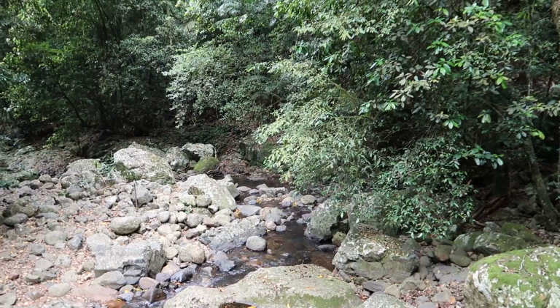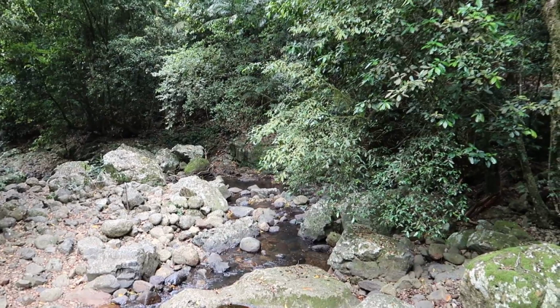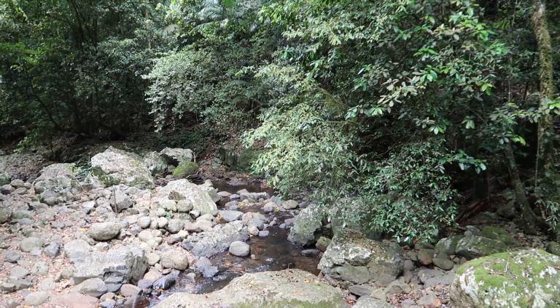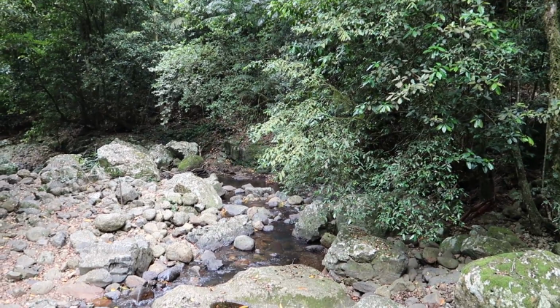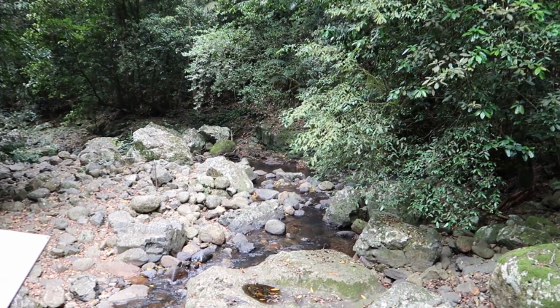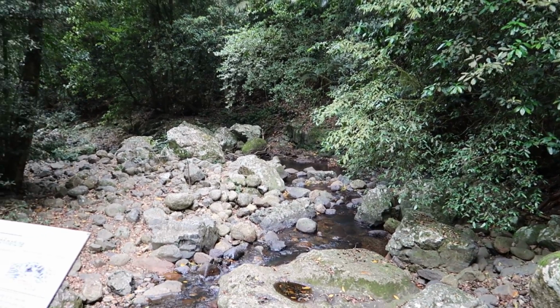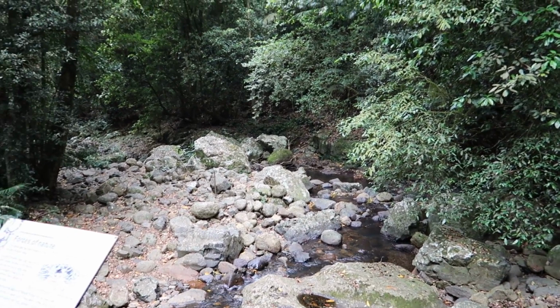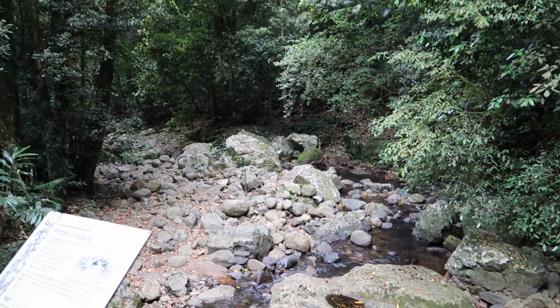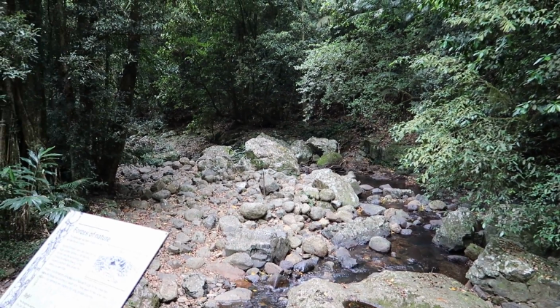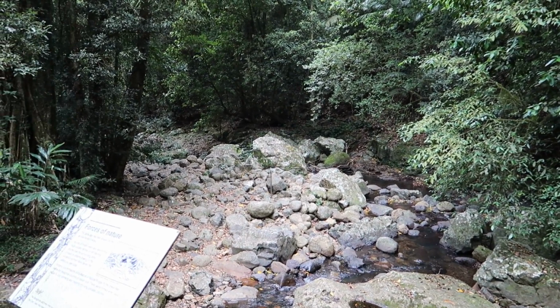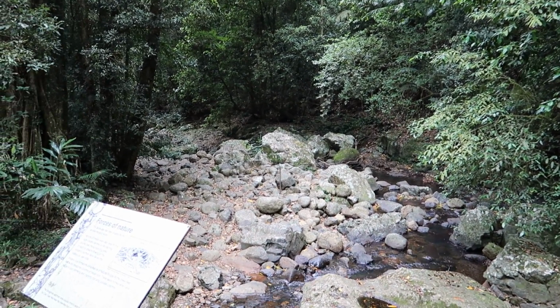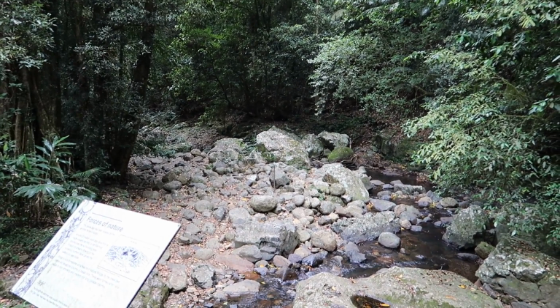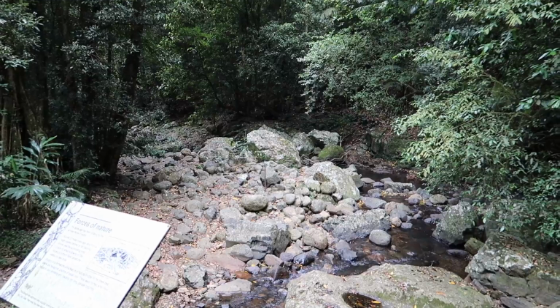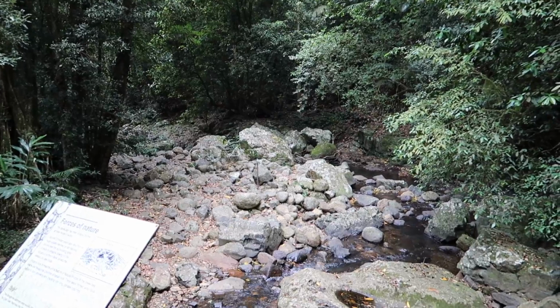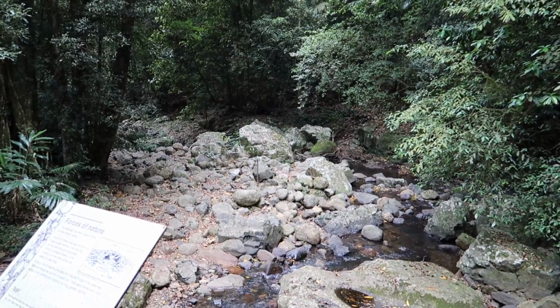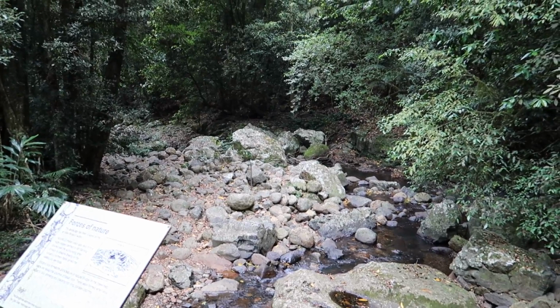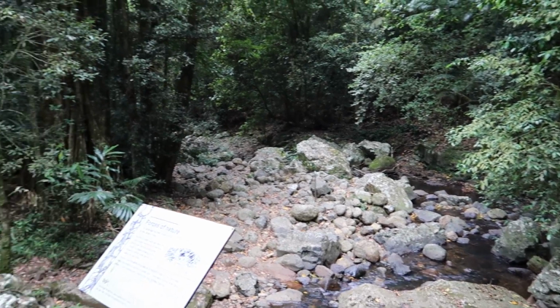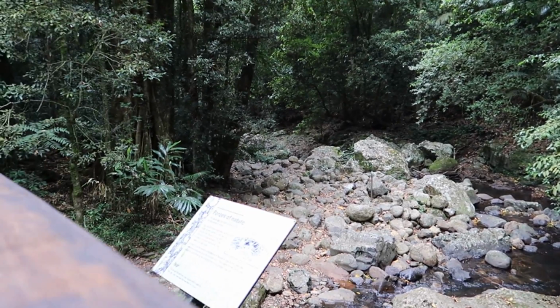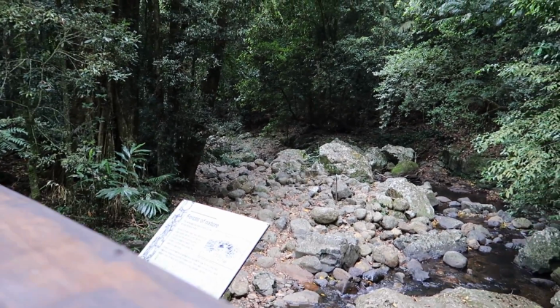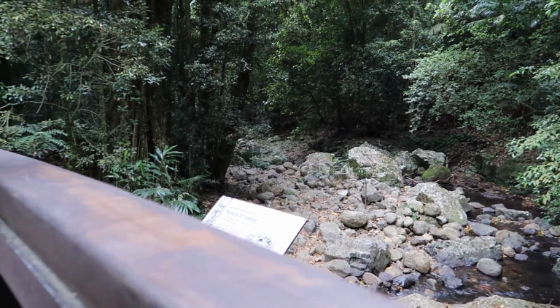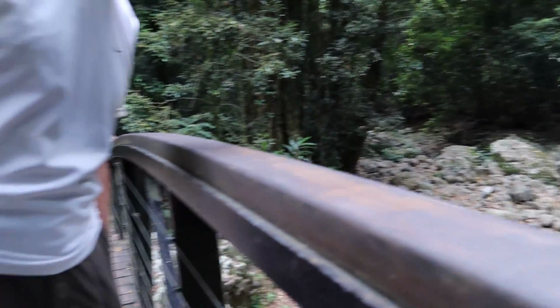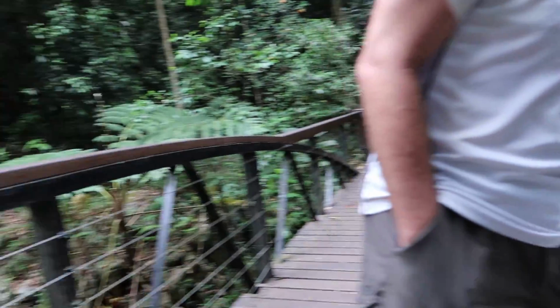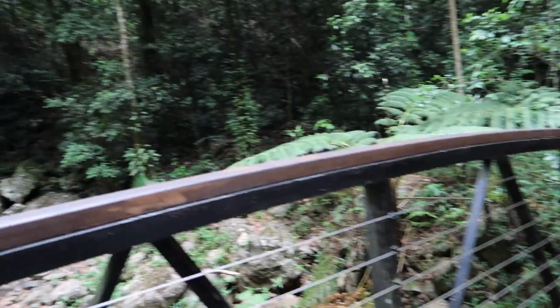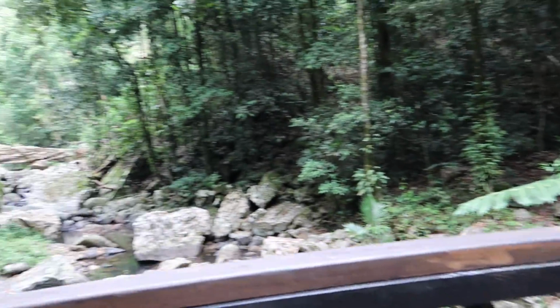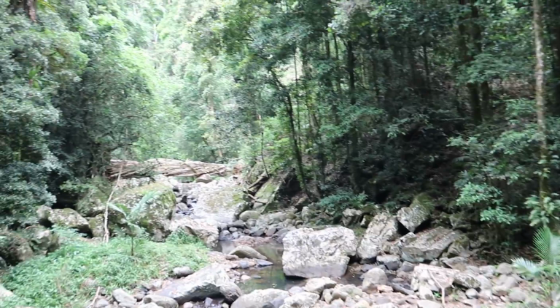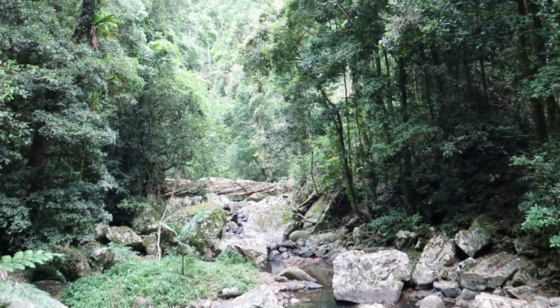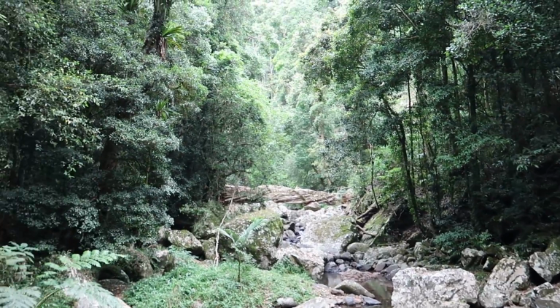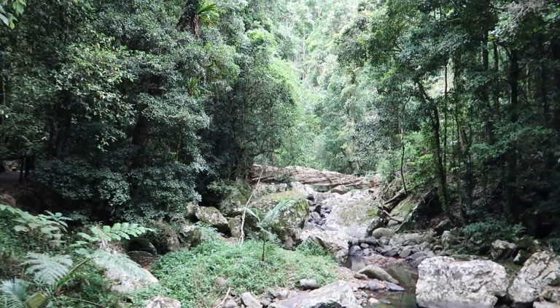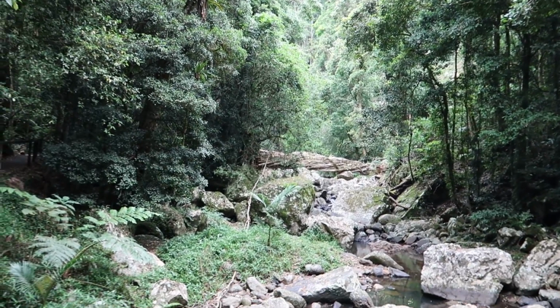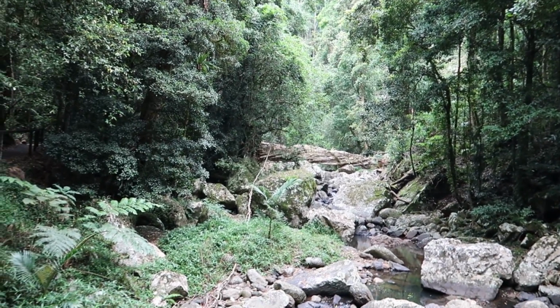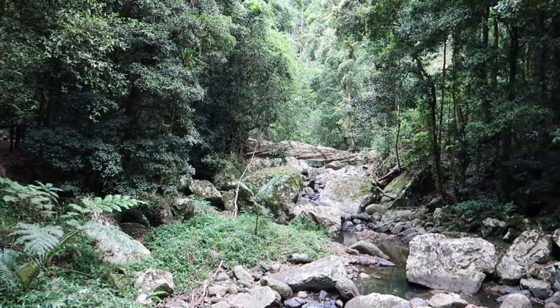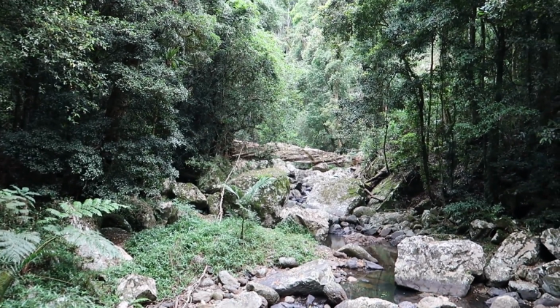In the creek bed below are hexagonal columns of basalt rock. Wow, look at this log. Wow, that's cool.